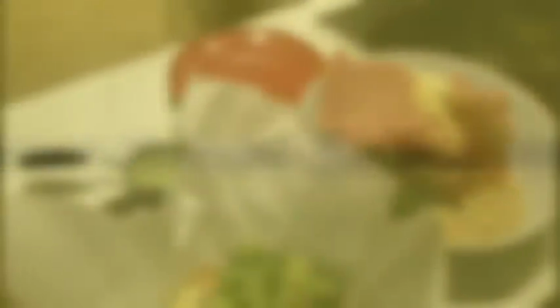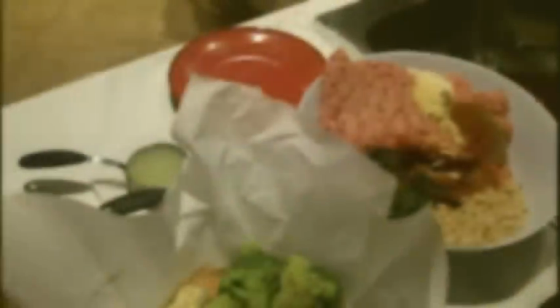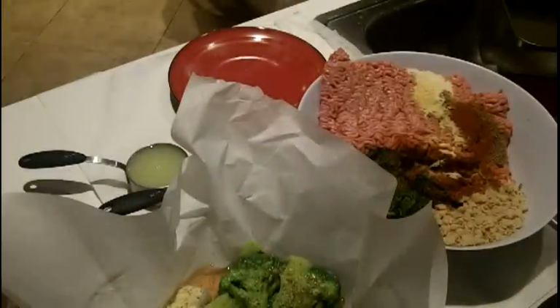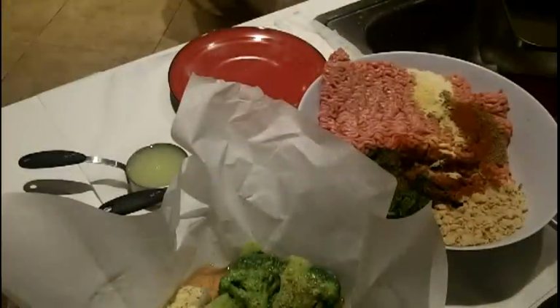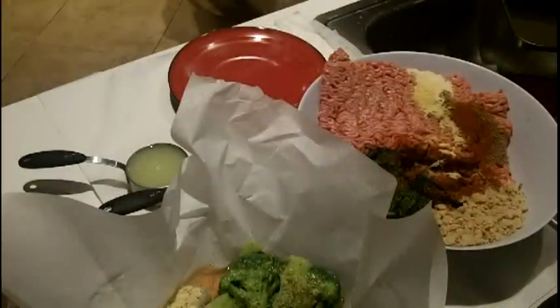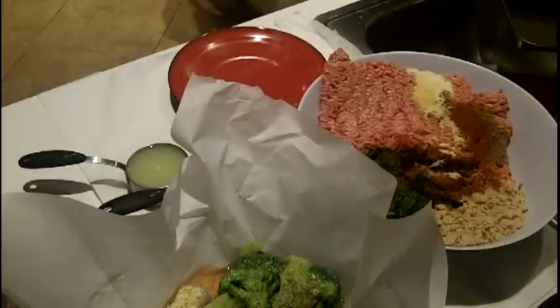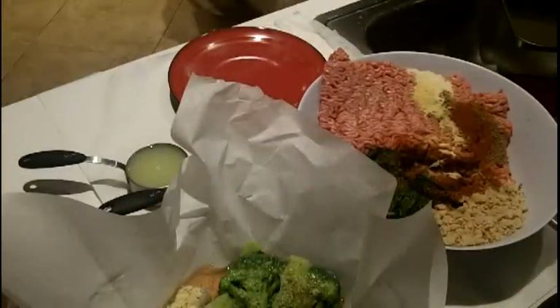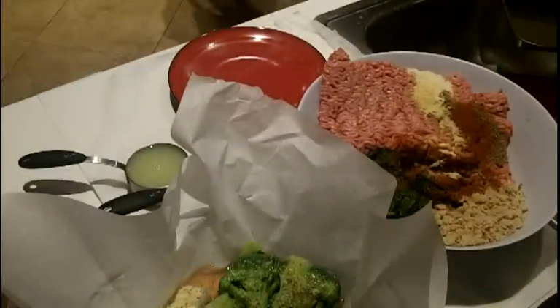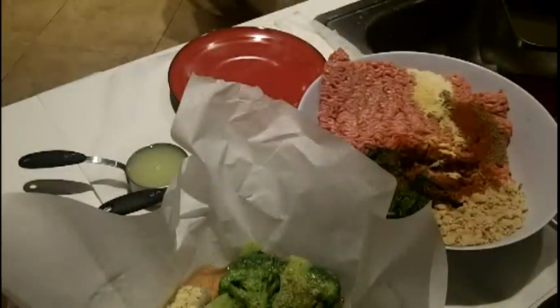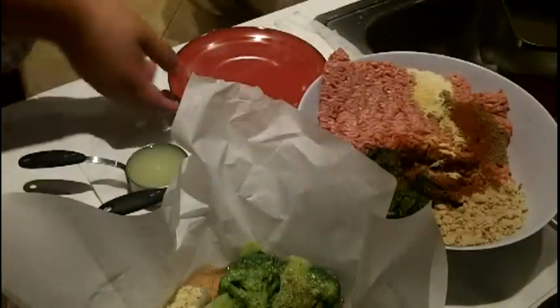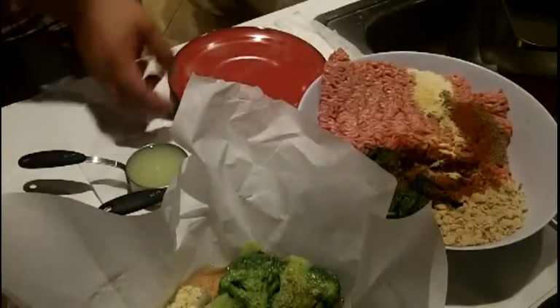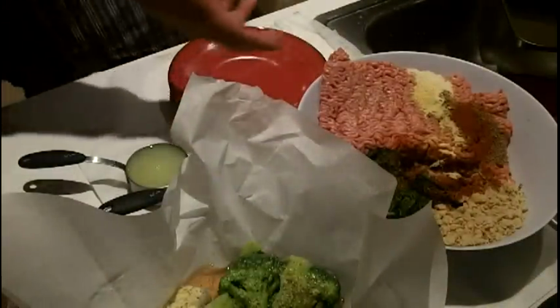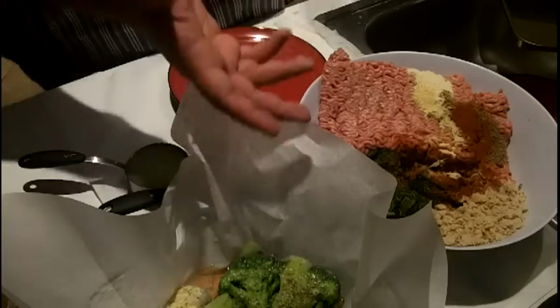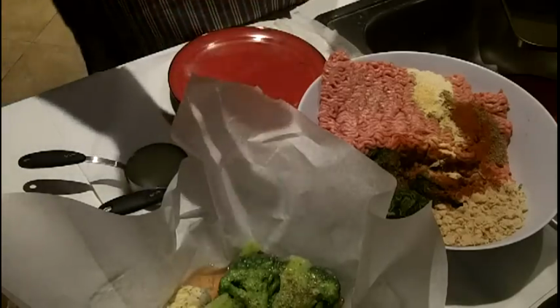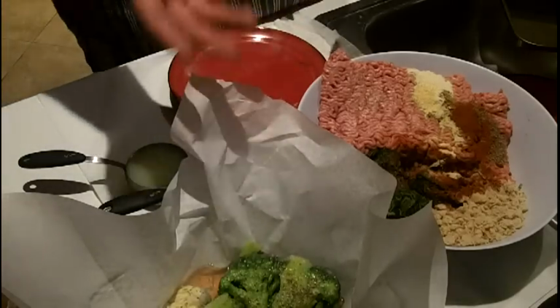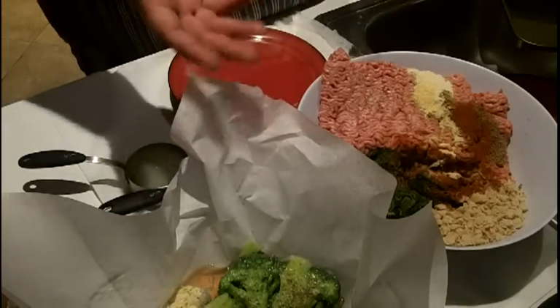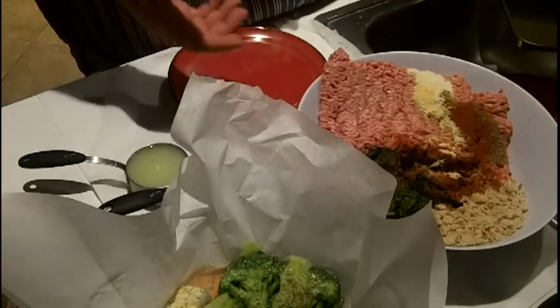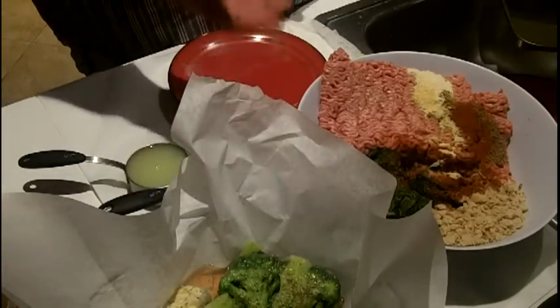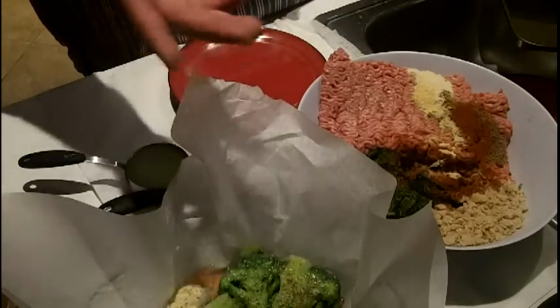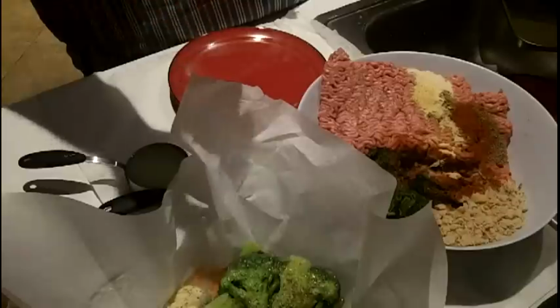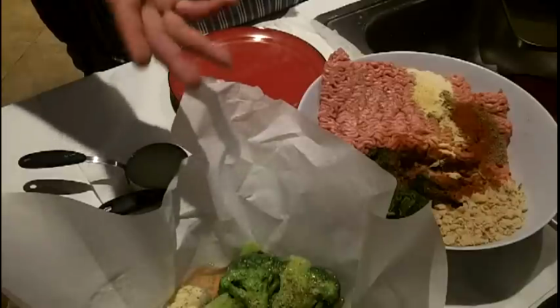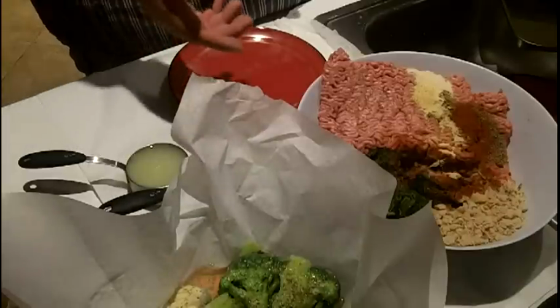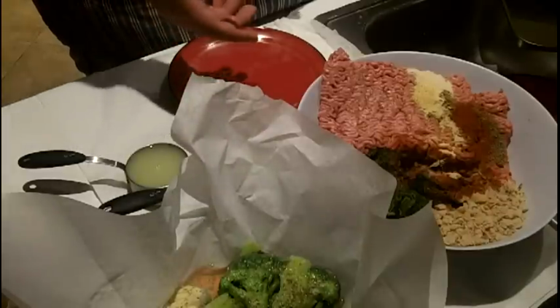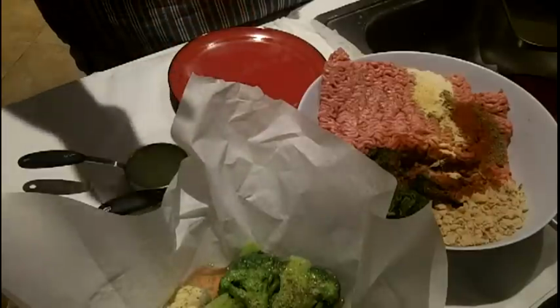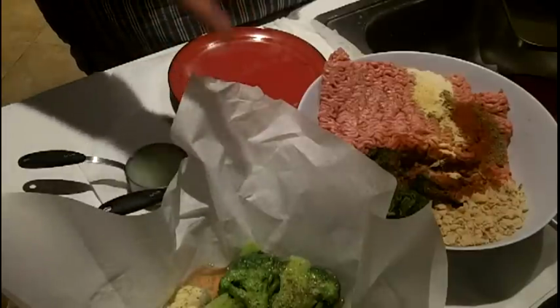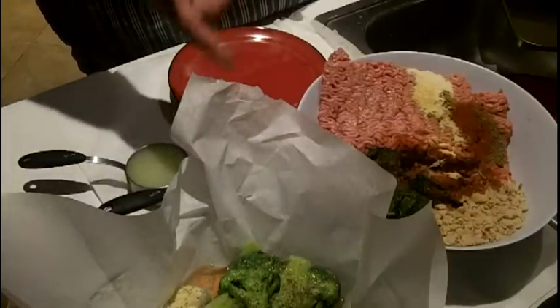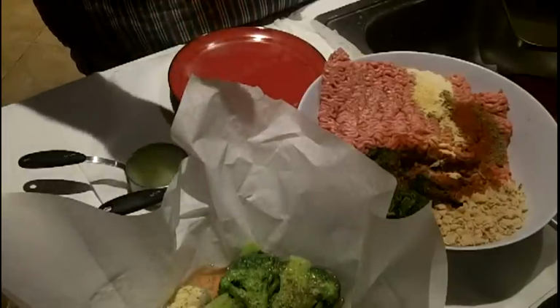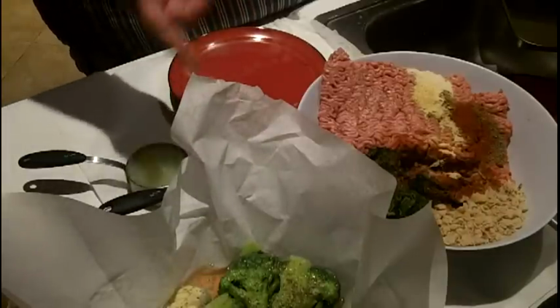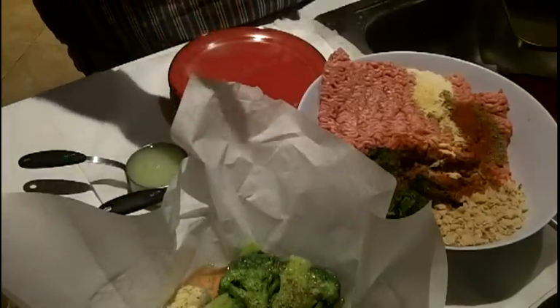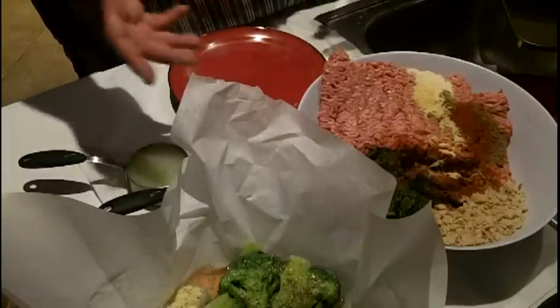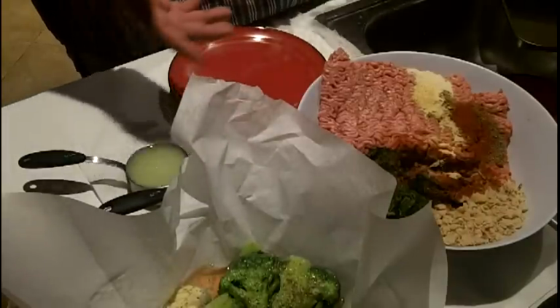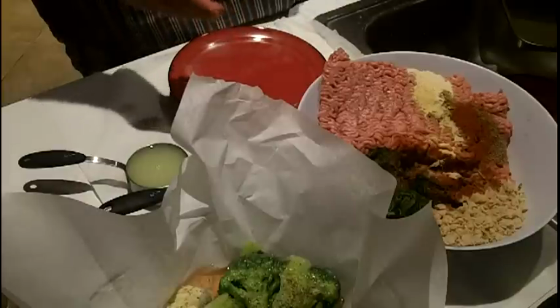What's going on ladies and gentlemen? Tonight I am making some meatloaf — not just any meatloaf, turkey meatloaf. And to take it a step further, turkey meatloaf baked in parchment paper.